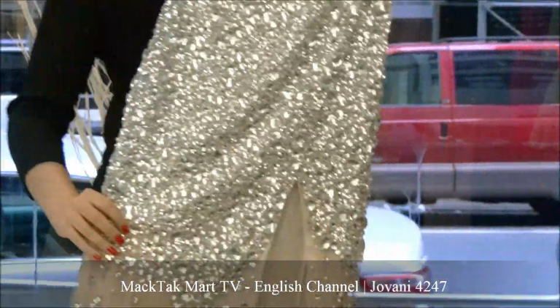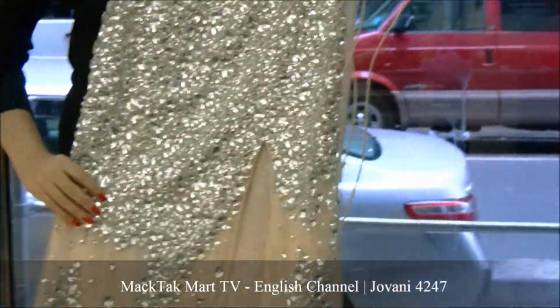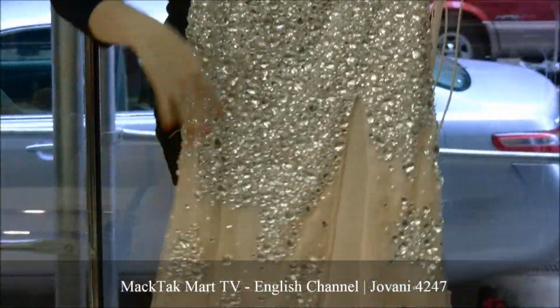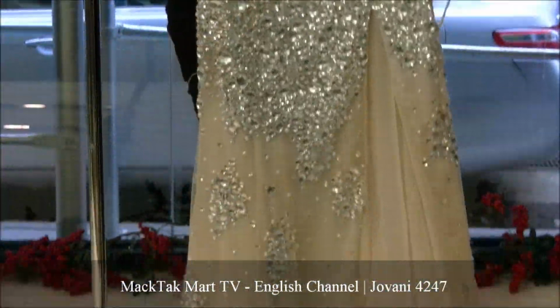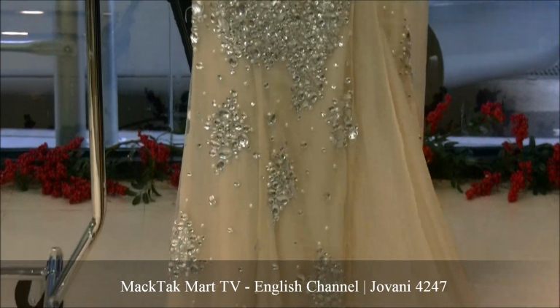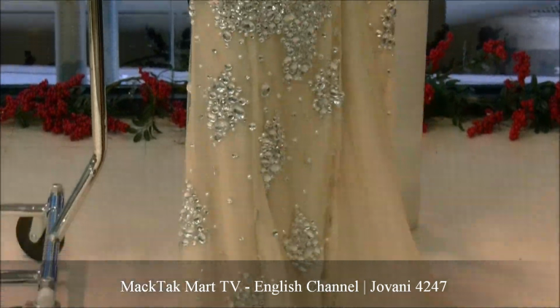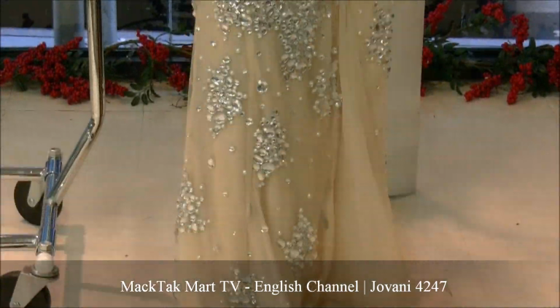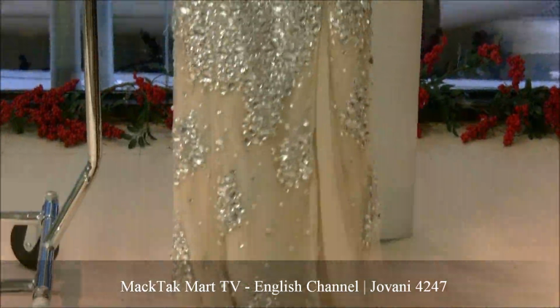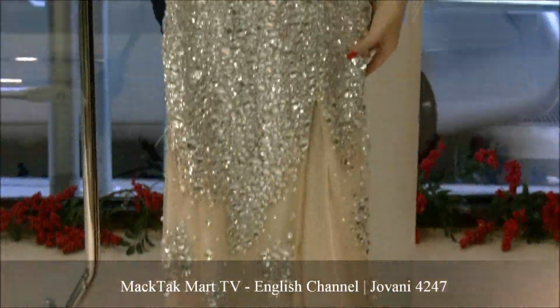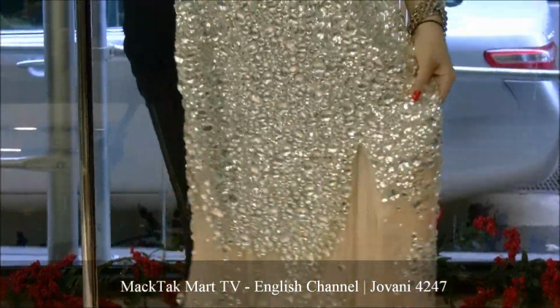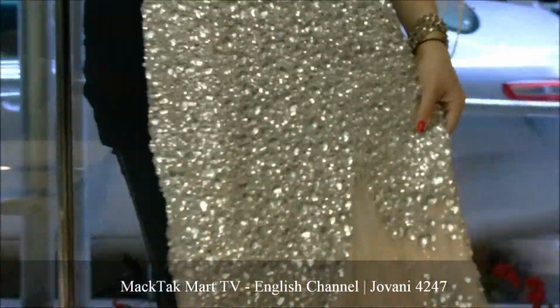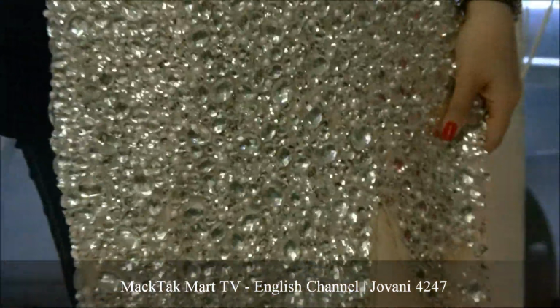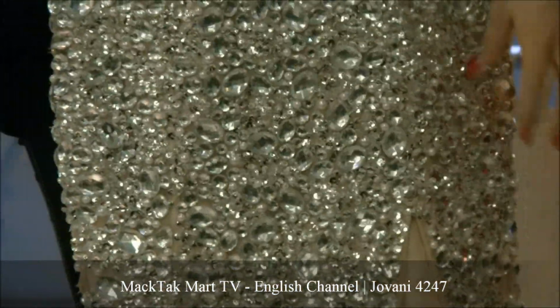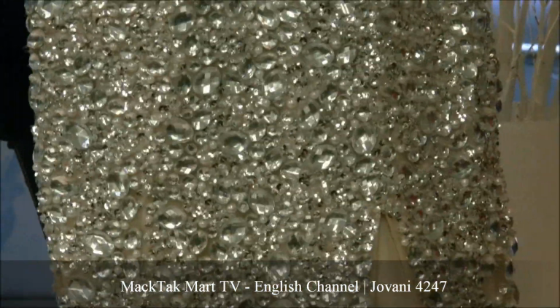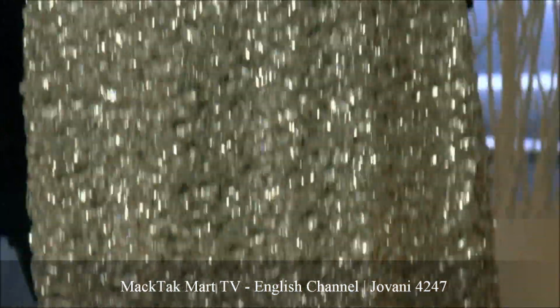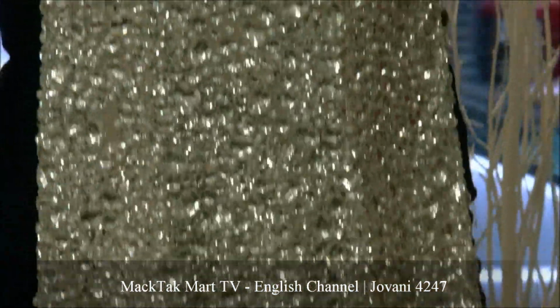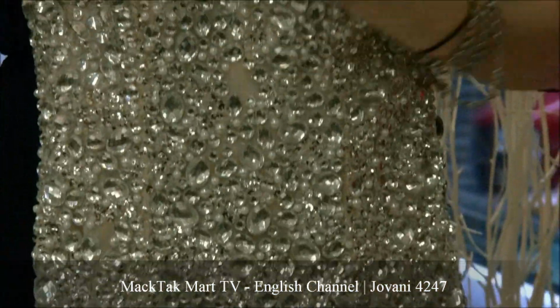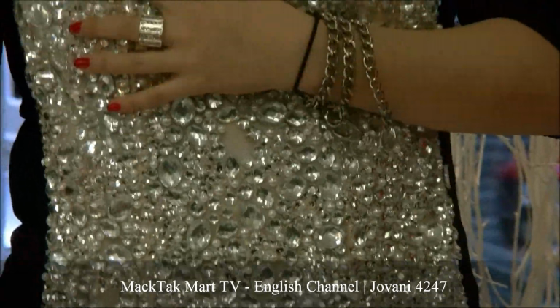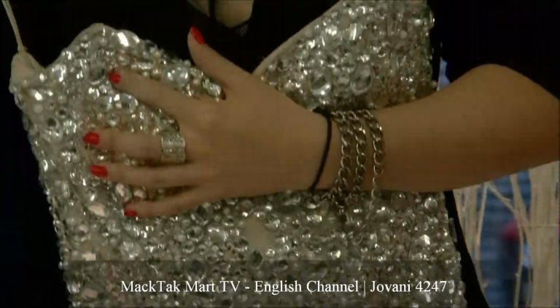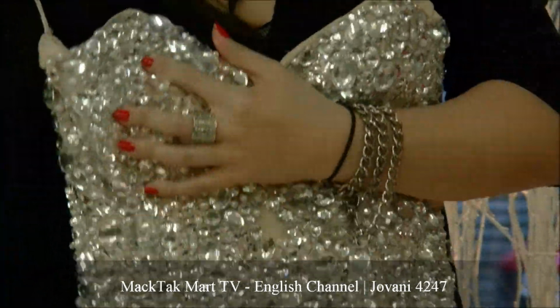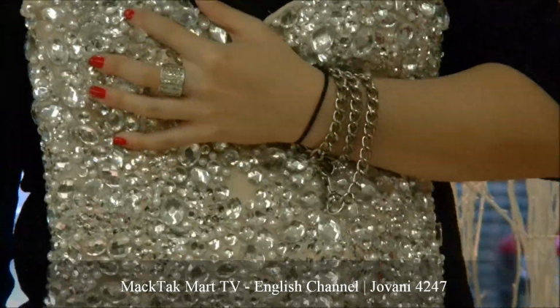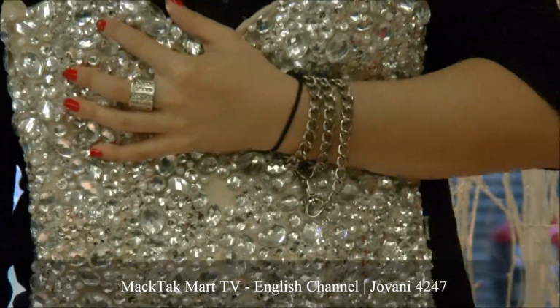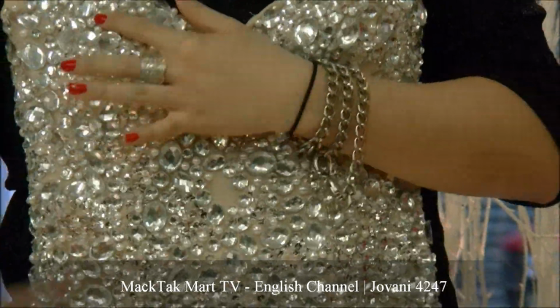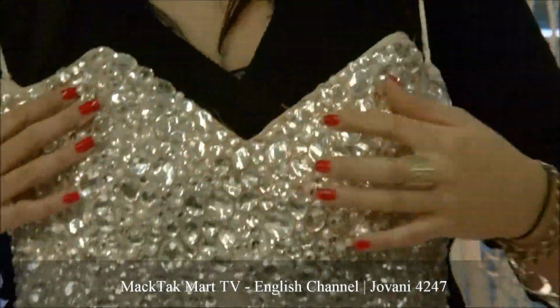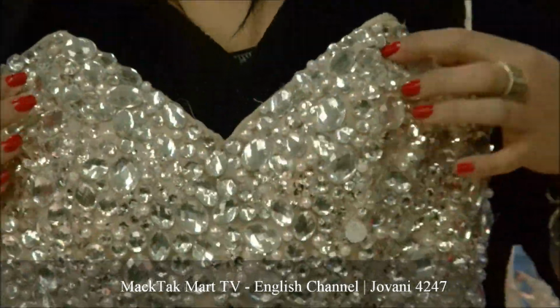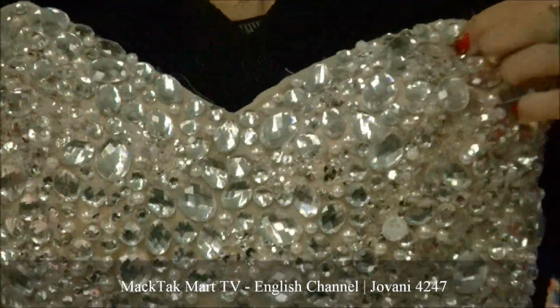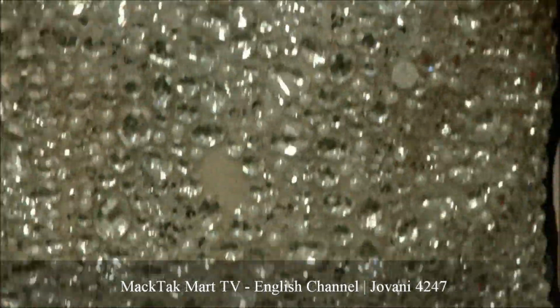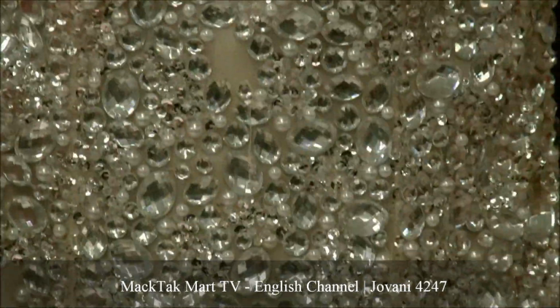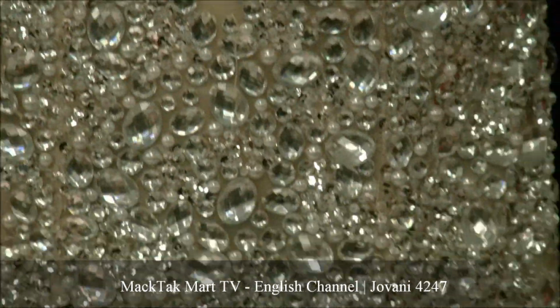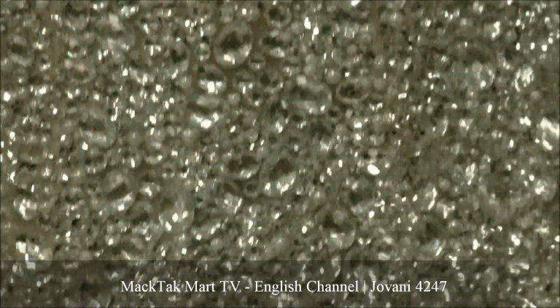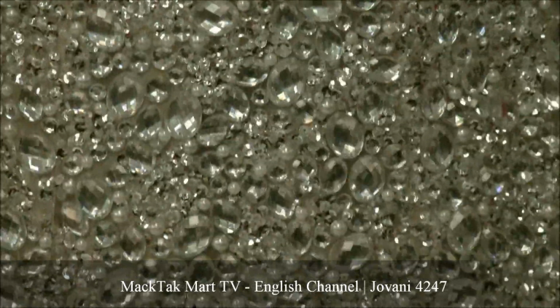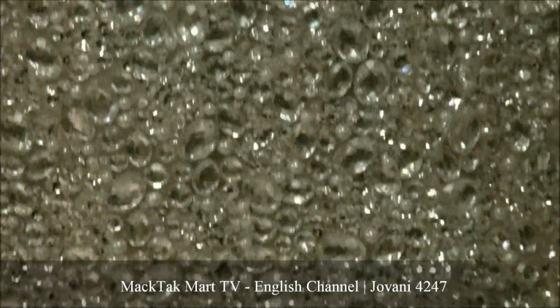As you can see, this dress is covered in stones — it looks like a diamond dress. This is a great dress for any occasion, any place you want to go and make a wow effect. This is the dress to wear.